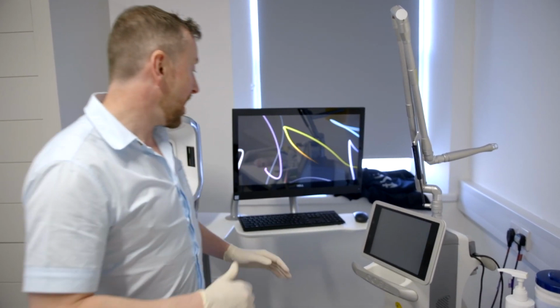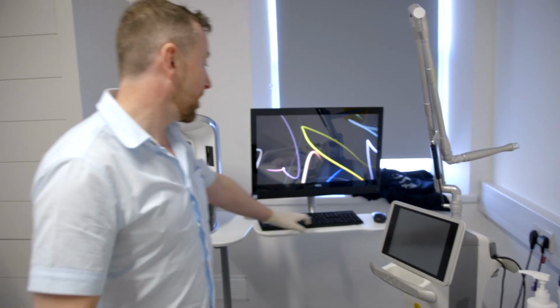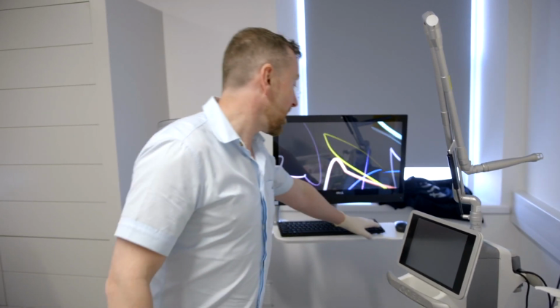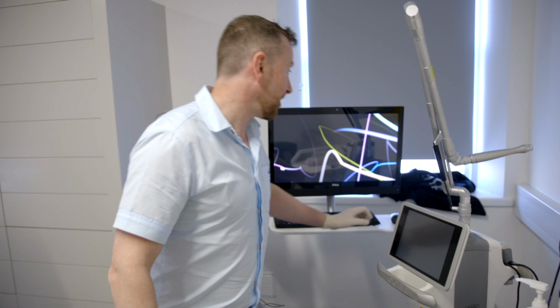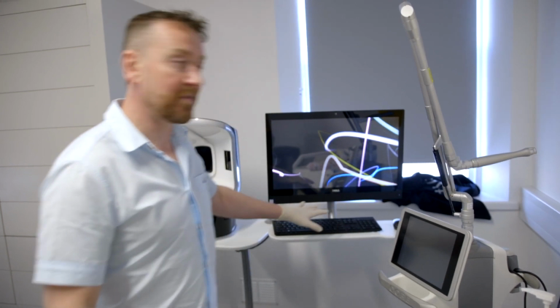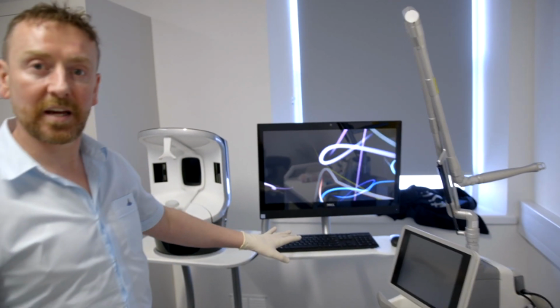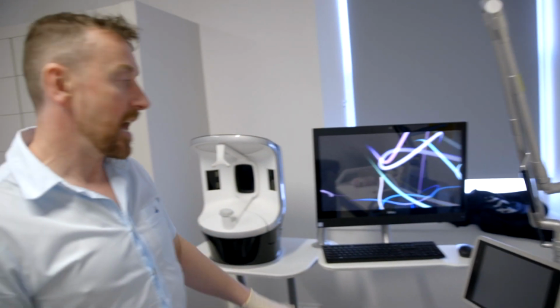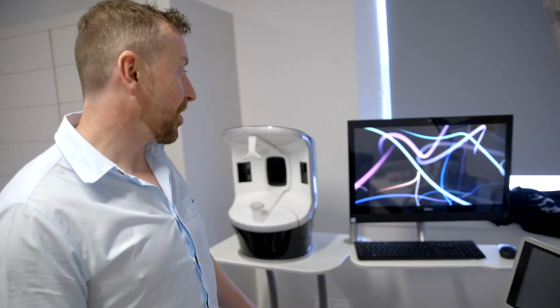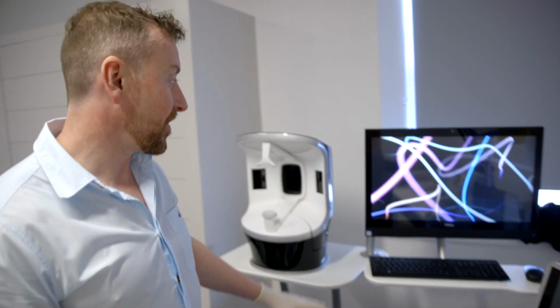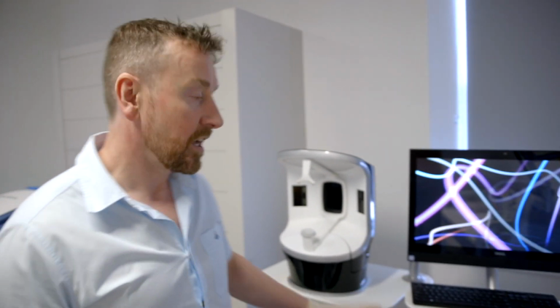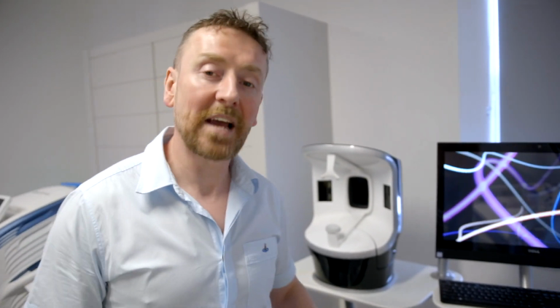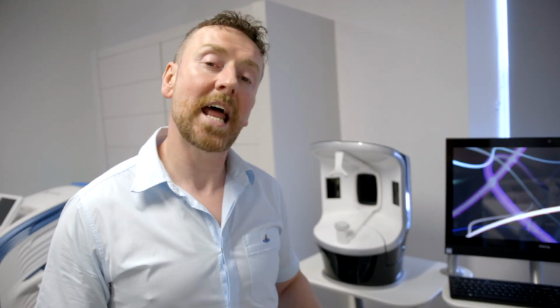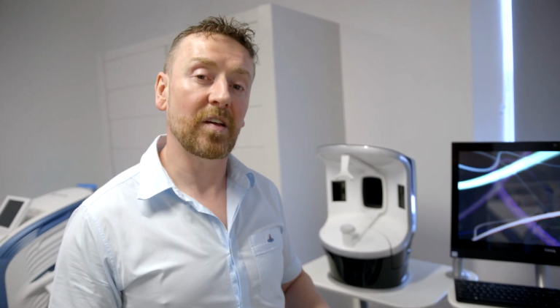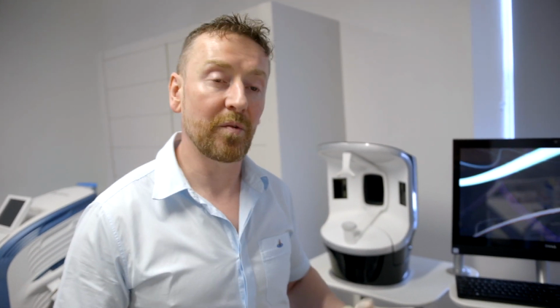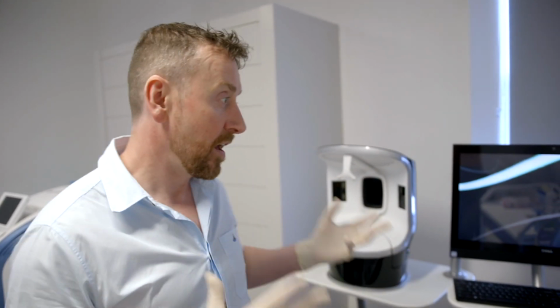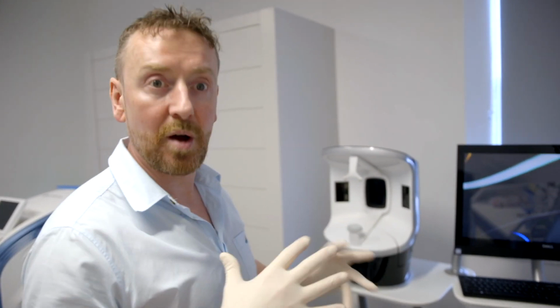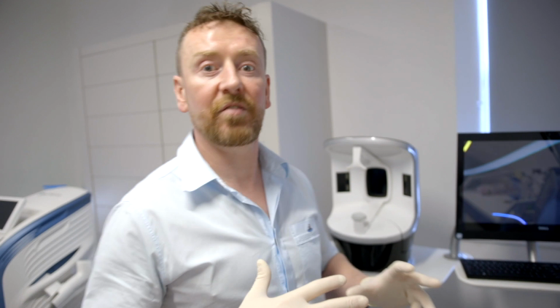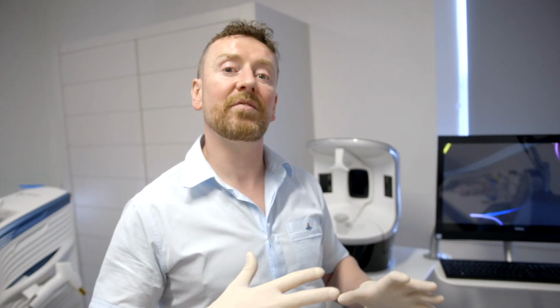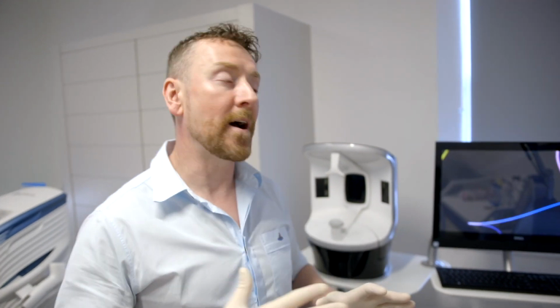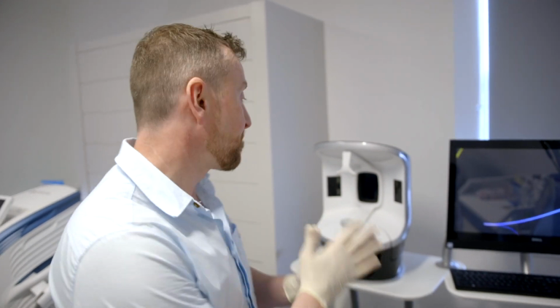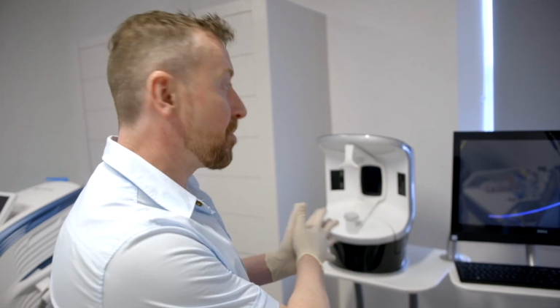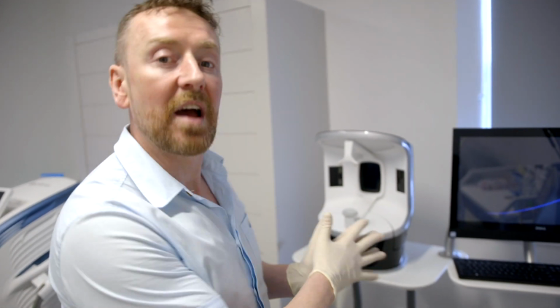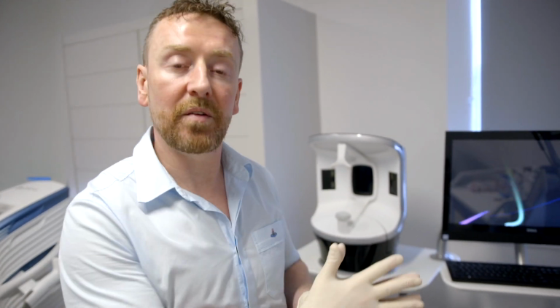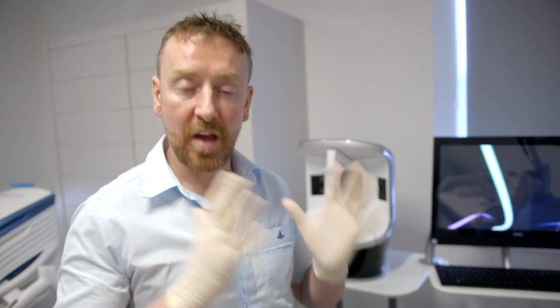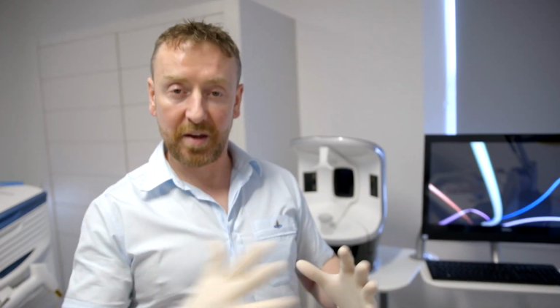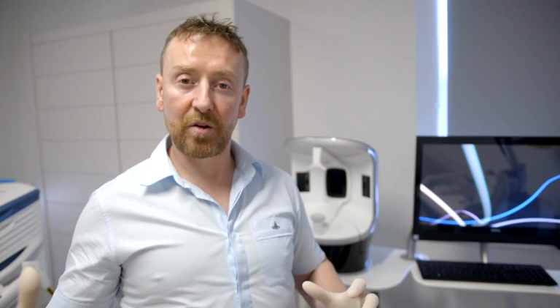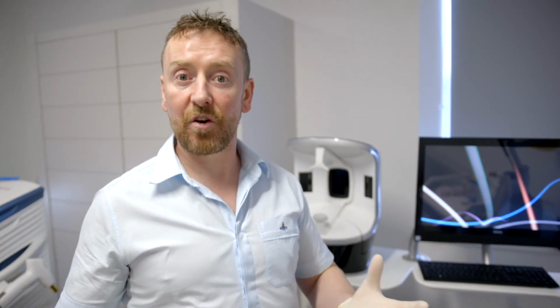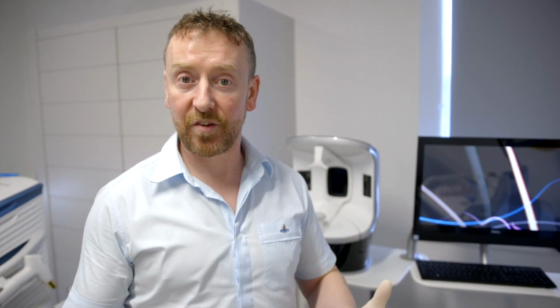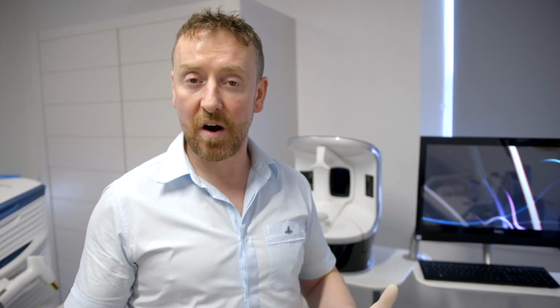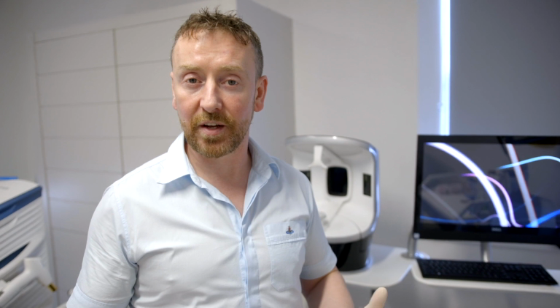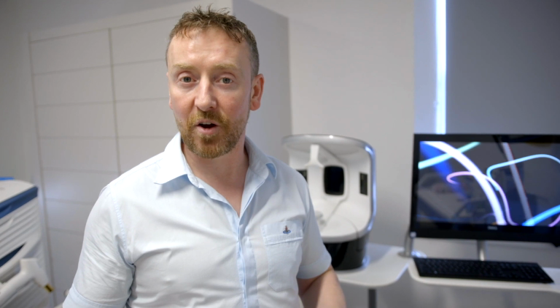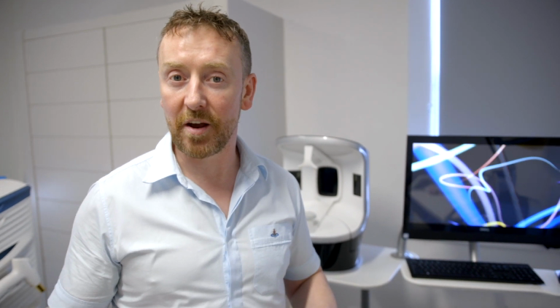Behind you can see our Canfield Visia, and this is a complexion analysis system. When you come to see us for the very first time, we should be photographing you on this so we can follow the journey of your skin over the coming years.